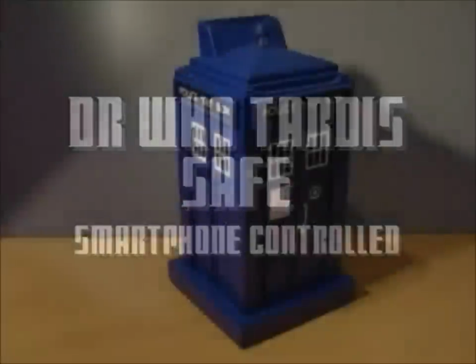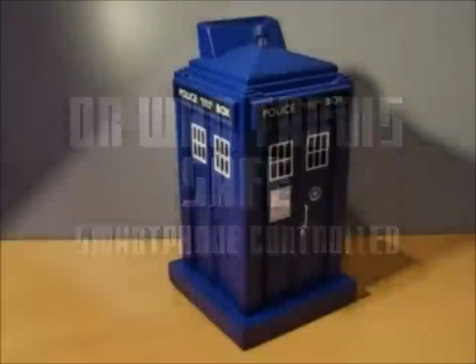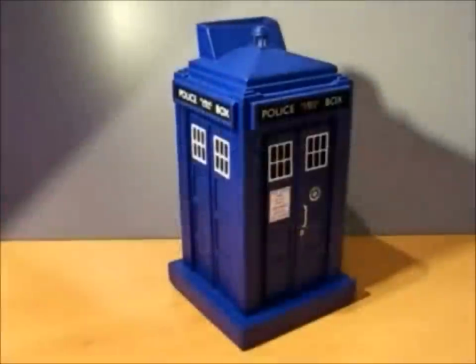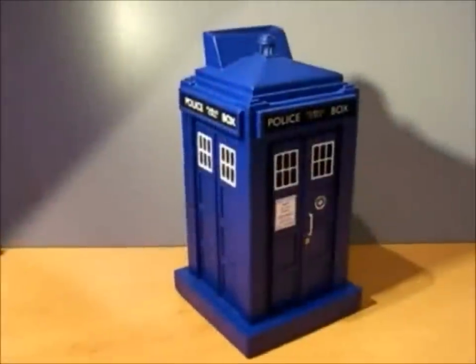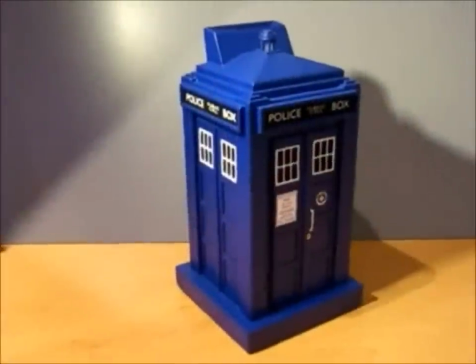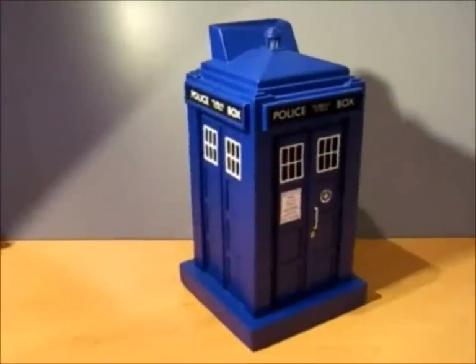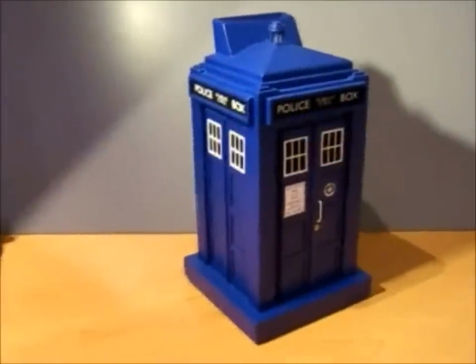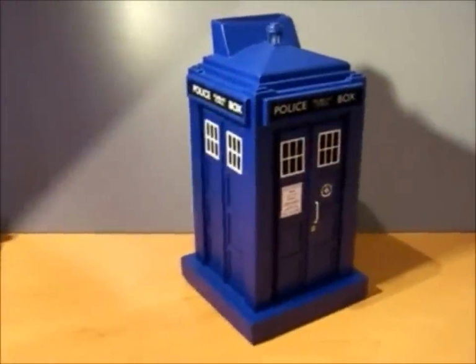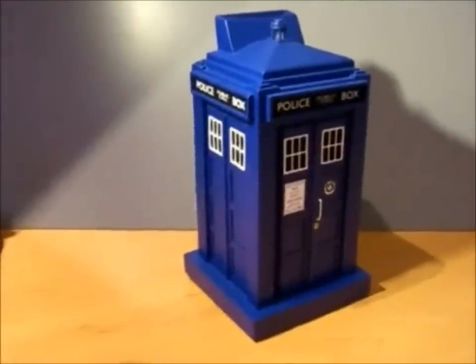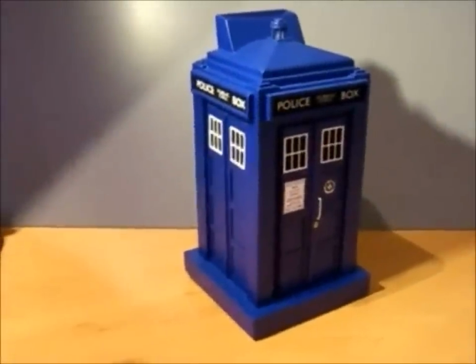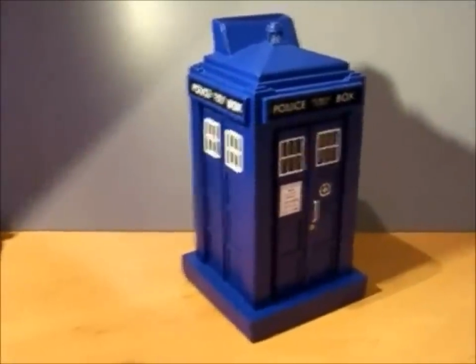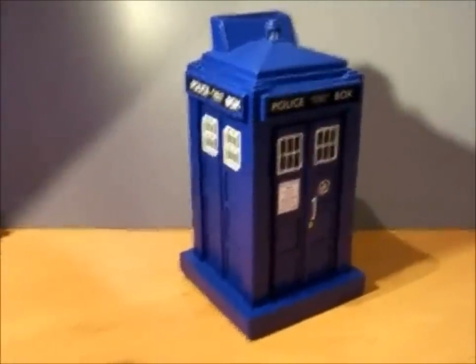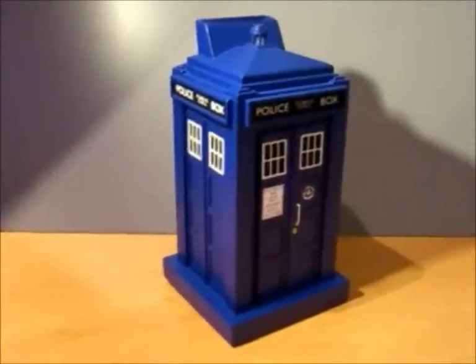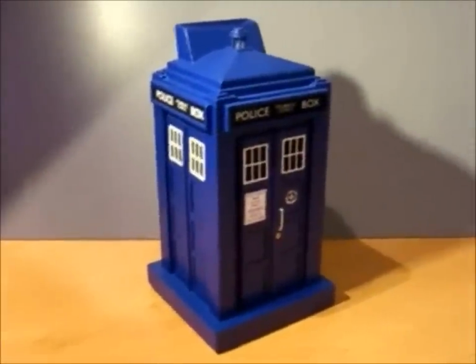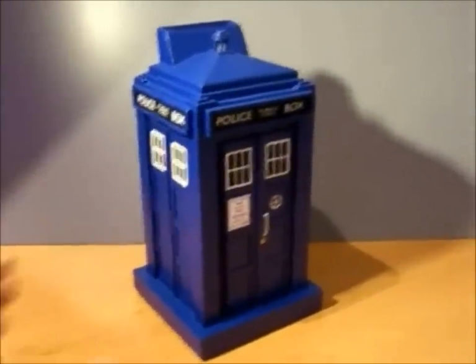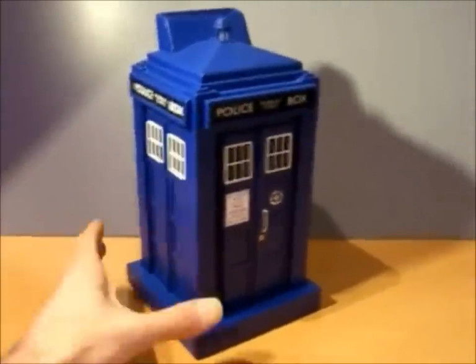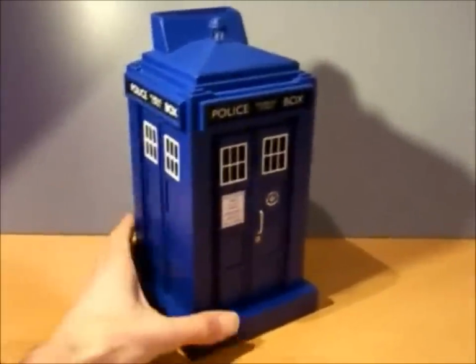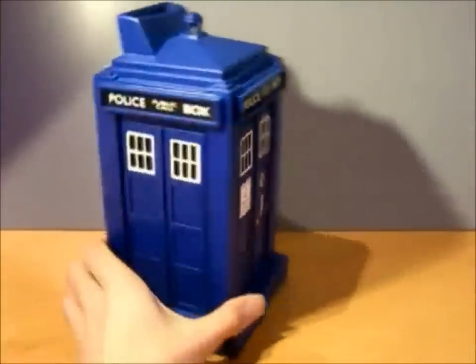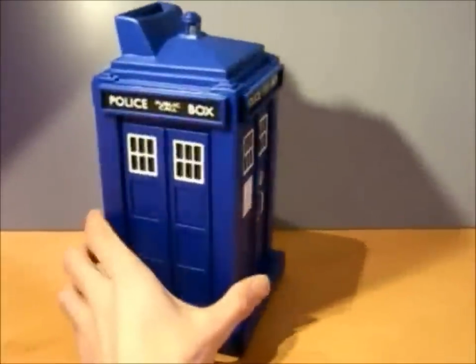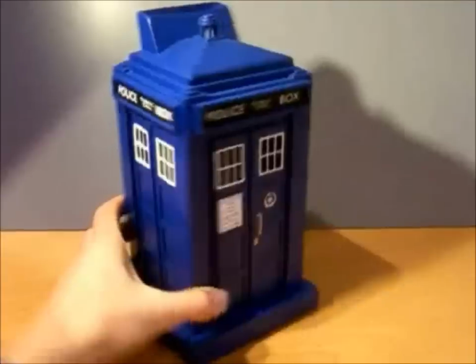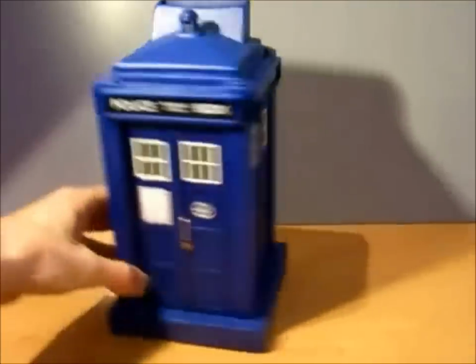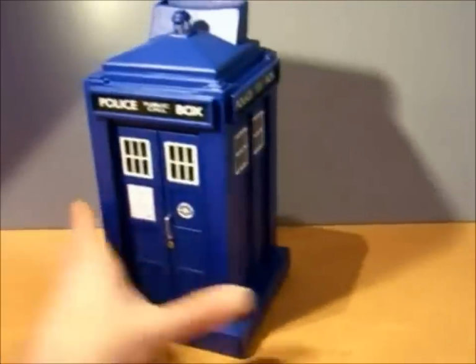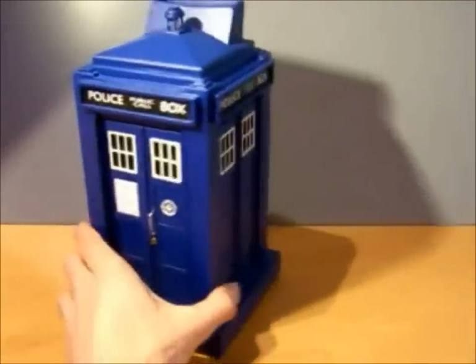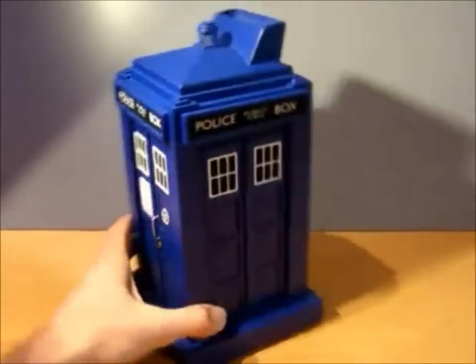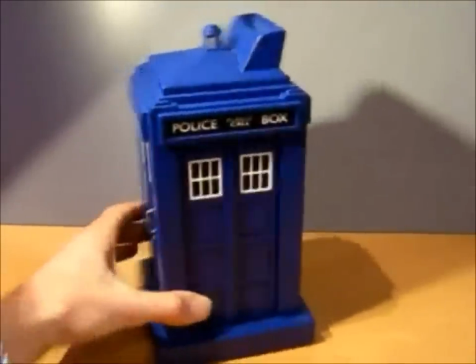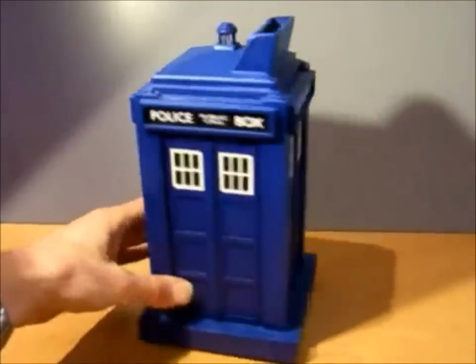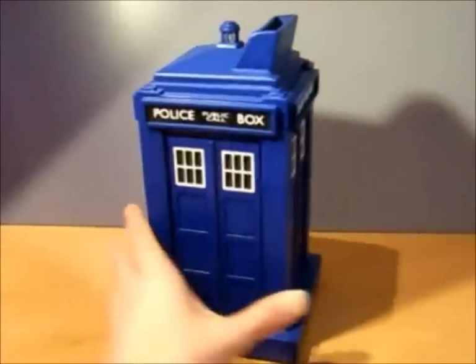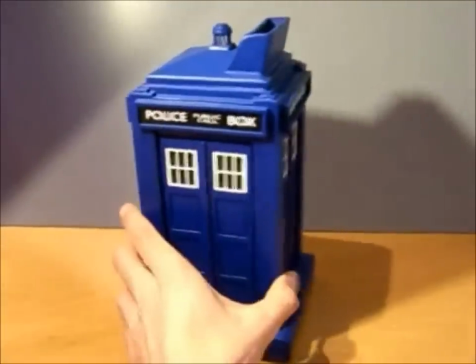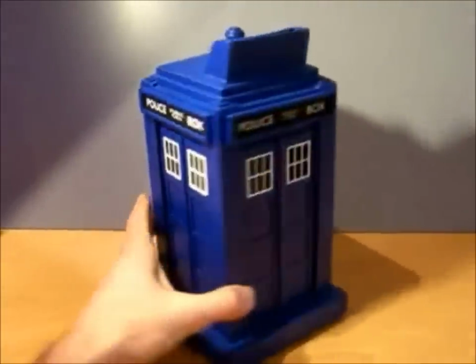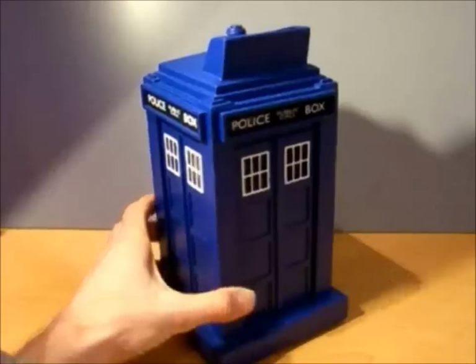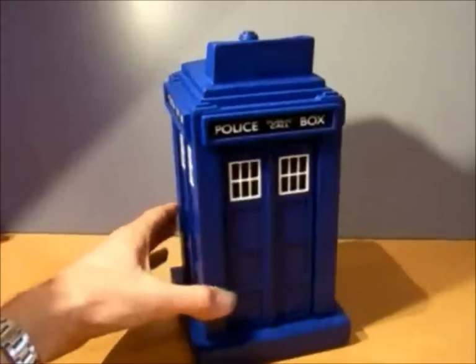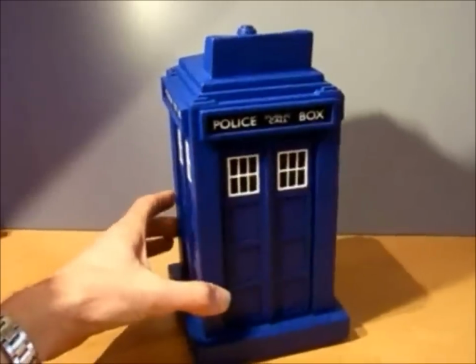This video will demonstrate a smartphone controlled TARDIS safe. It's a faithful replication of the TARDIS which appears in the TV series Doctor Who.